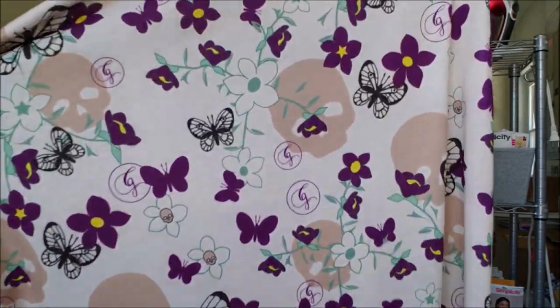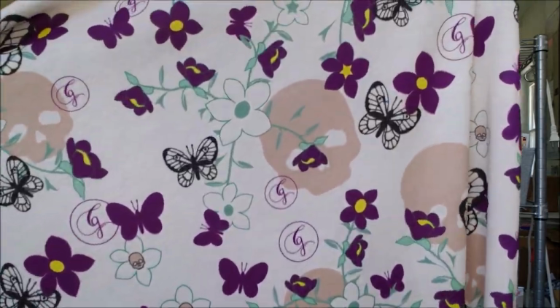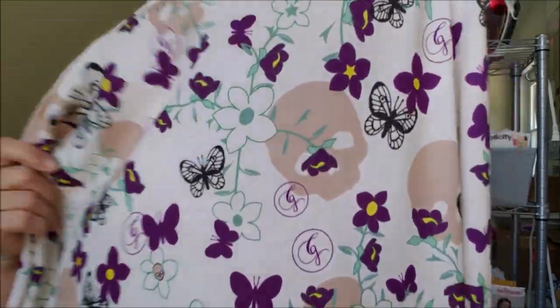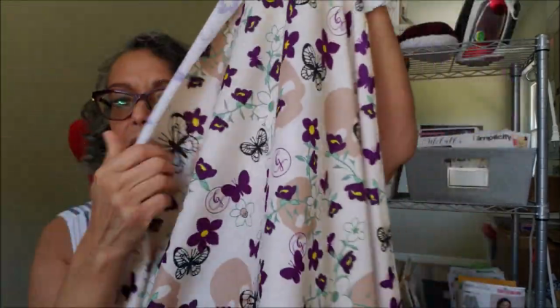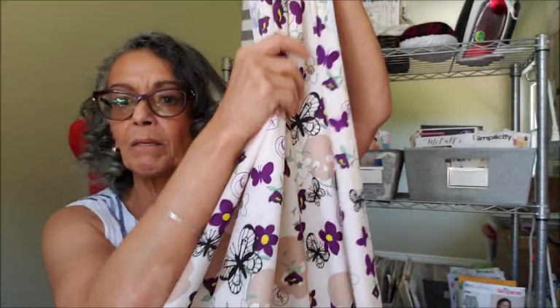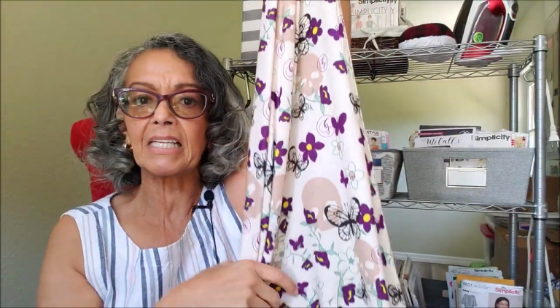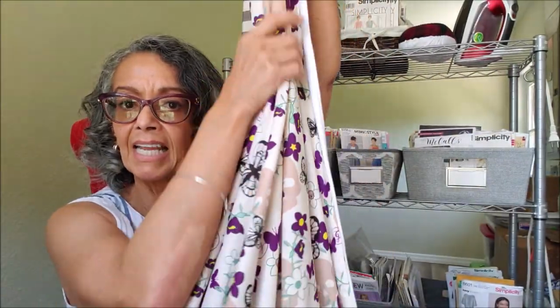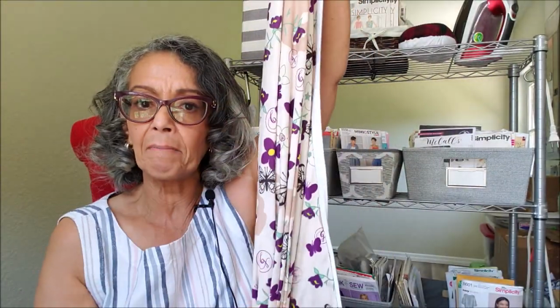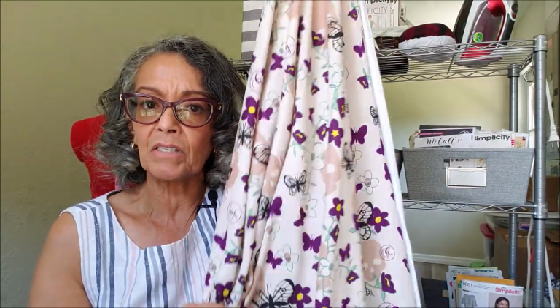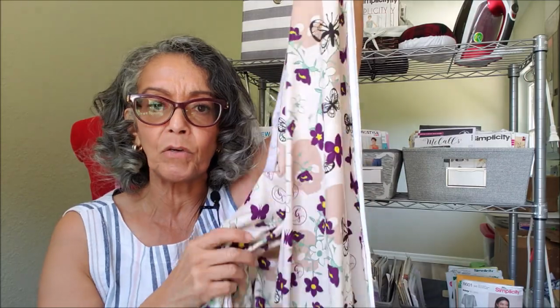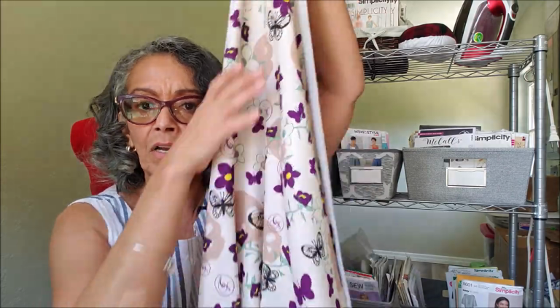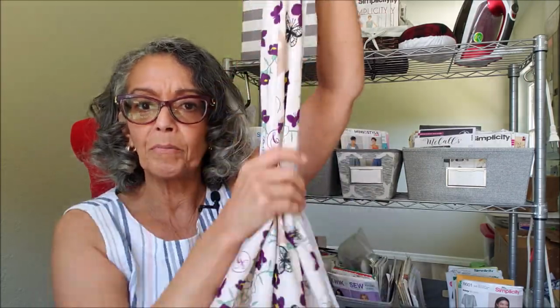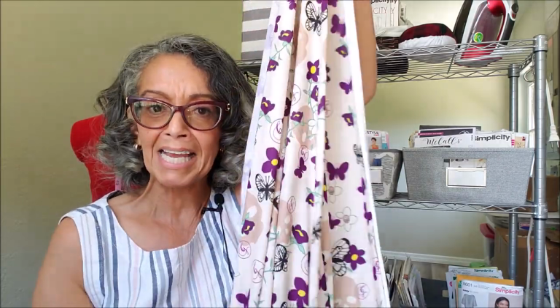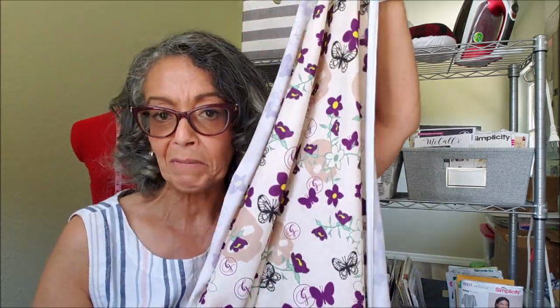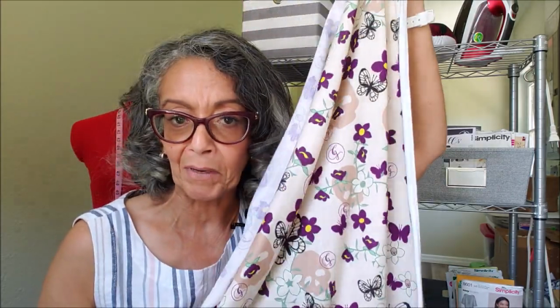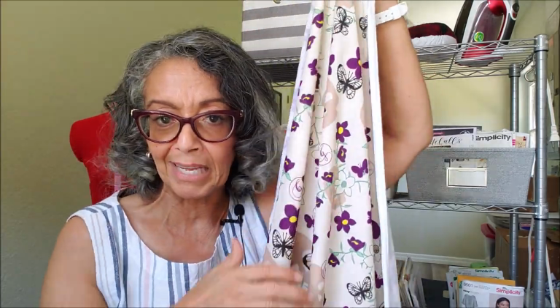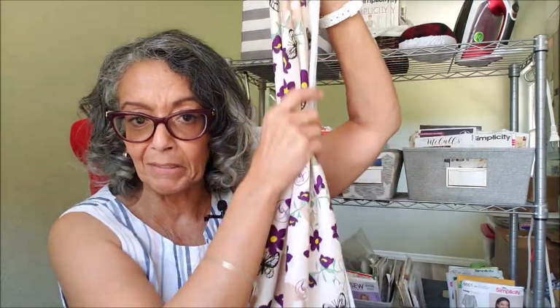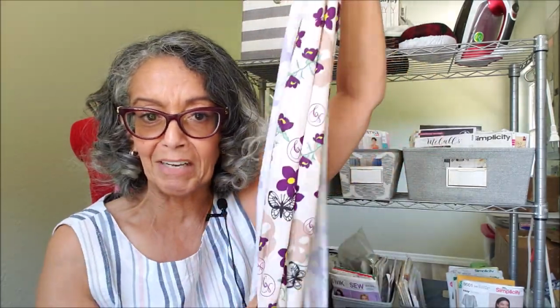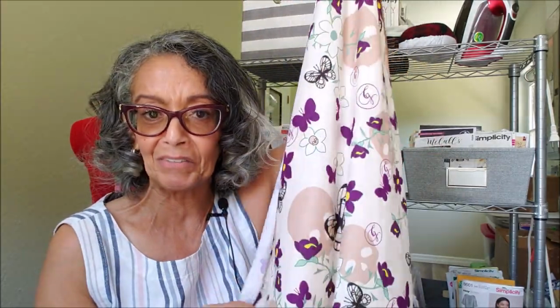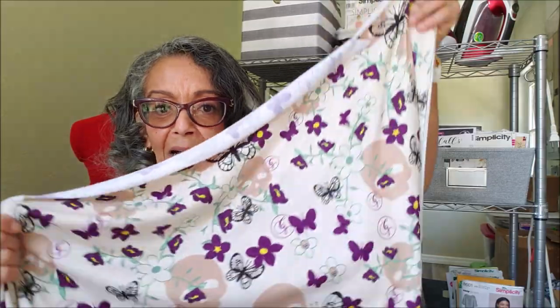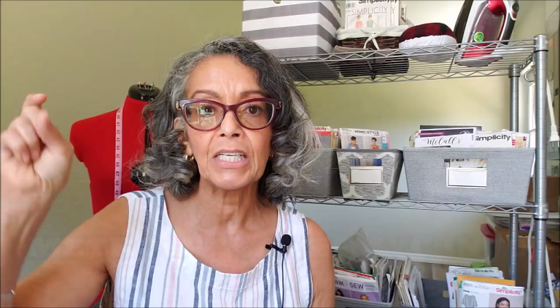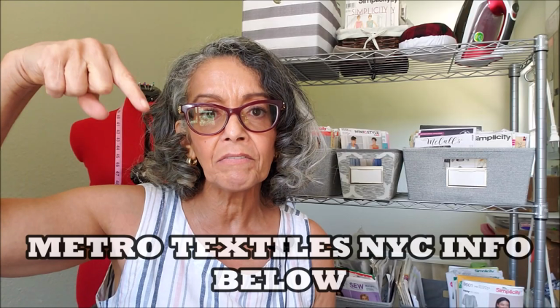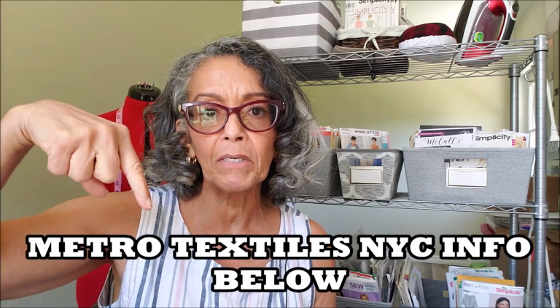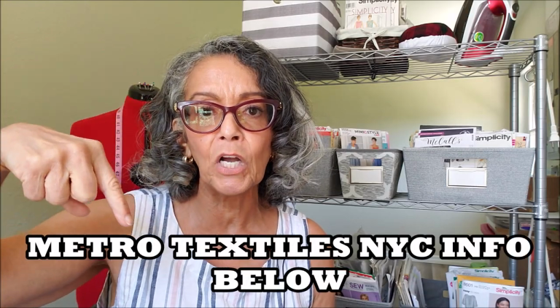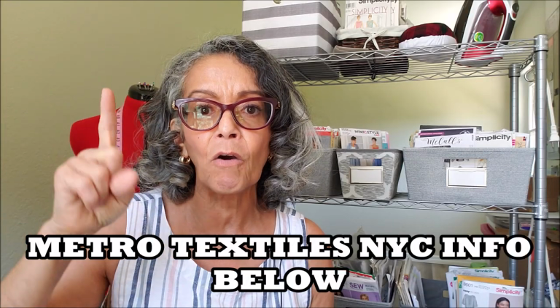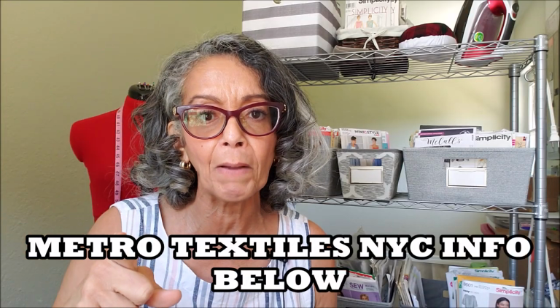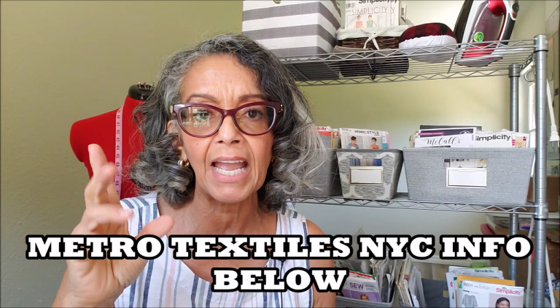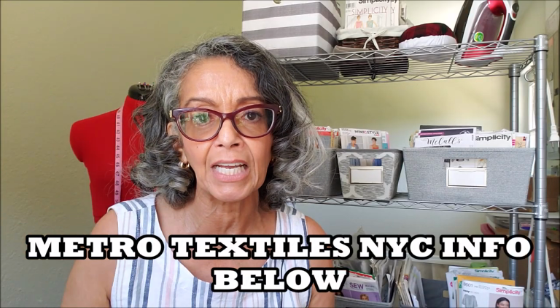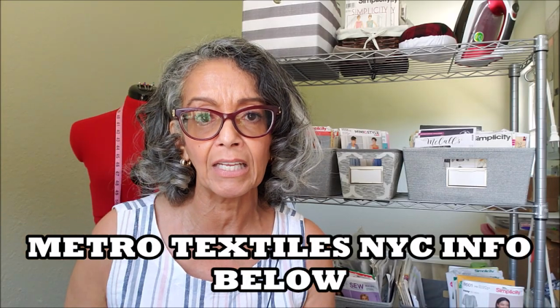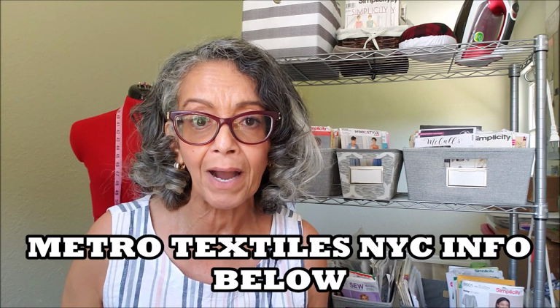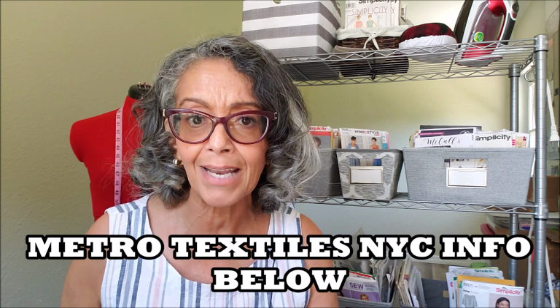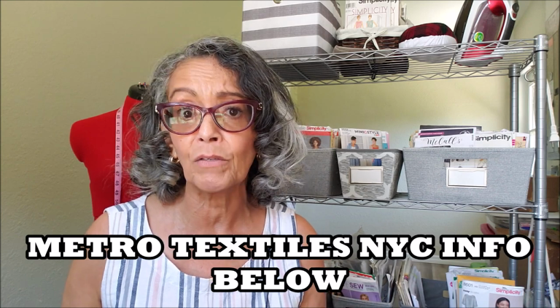So this butterfly fabric is either going to be a tank top, and if there's enough left over a Brianna top, or maybe a Brianna top first and a tank top if there's enough left. Go to their website and check out that coupon now while you can.